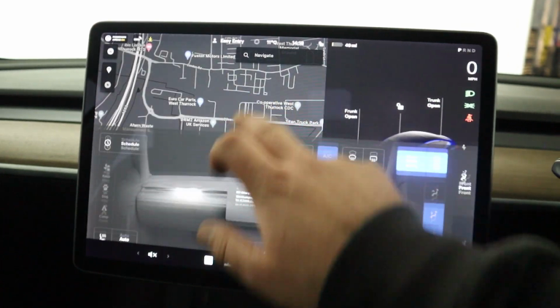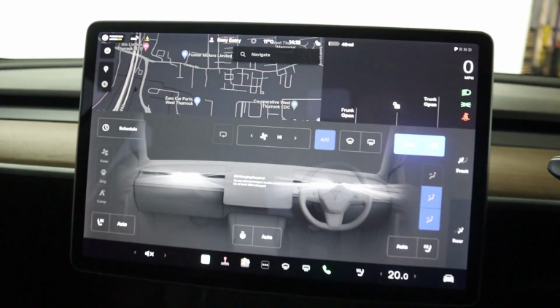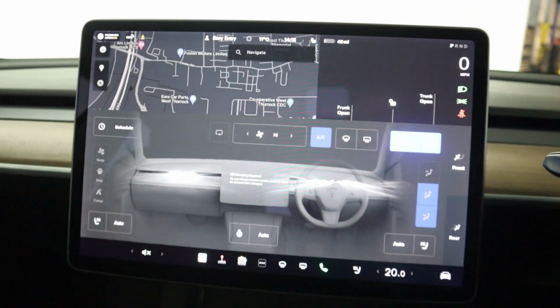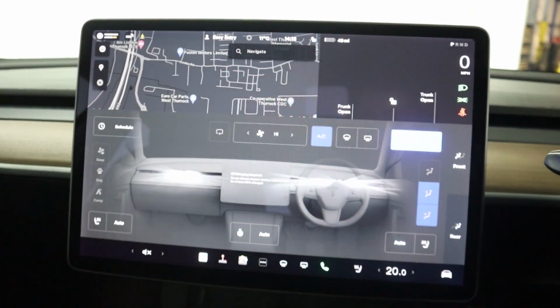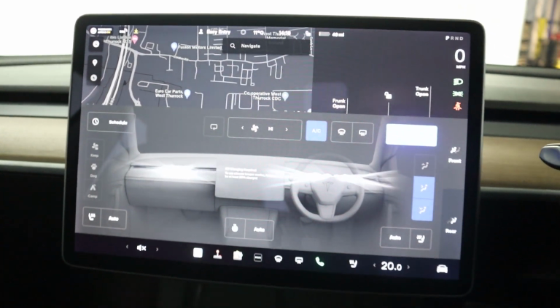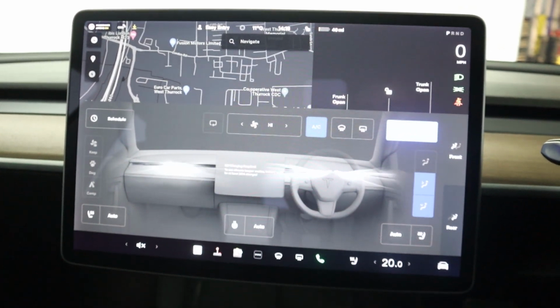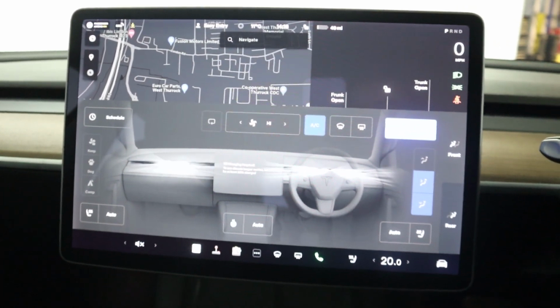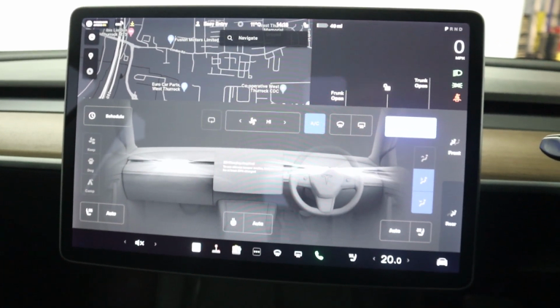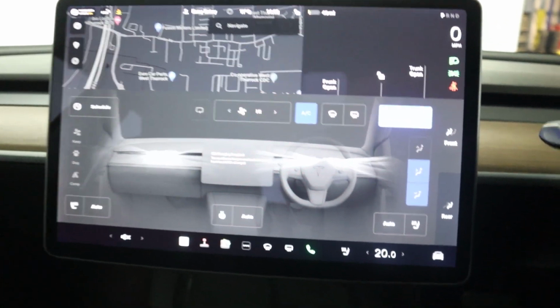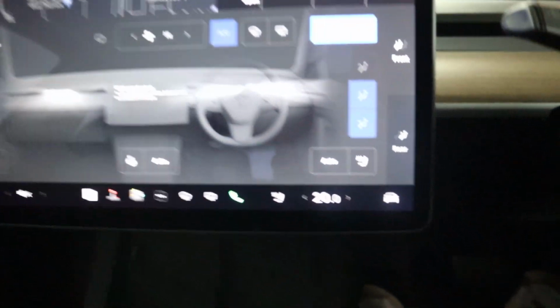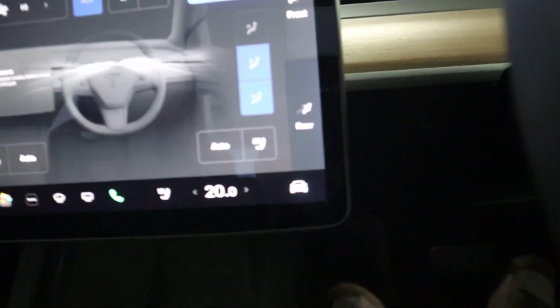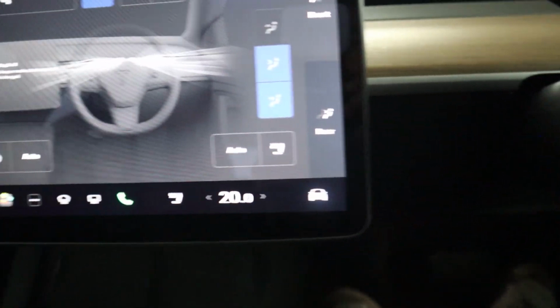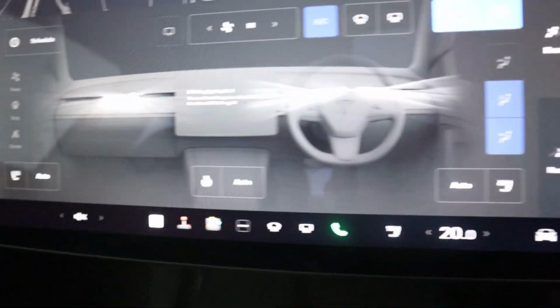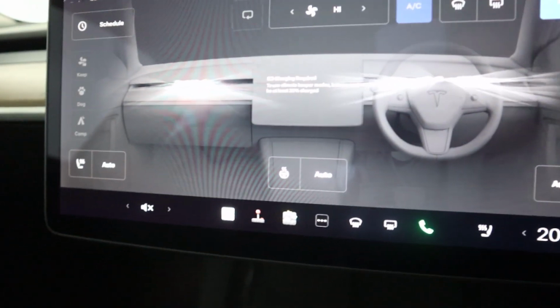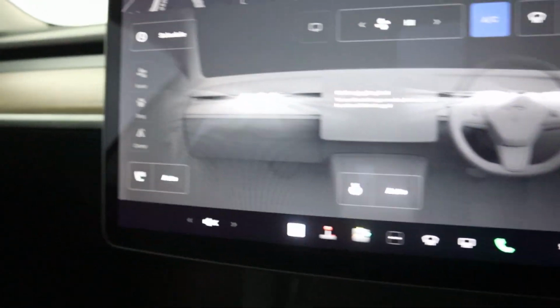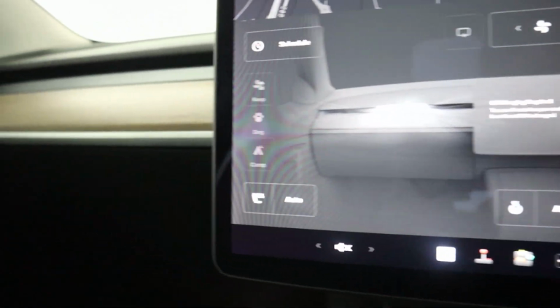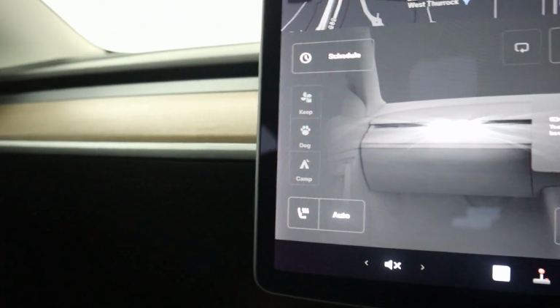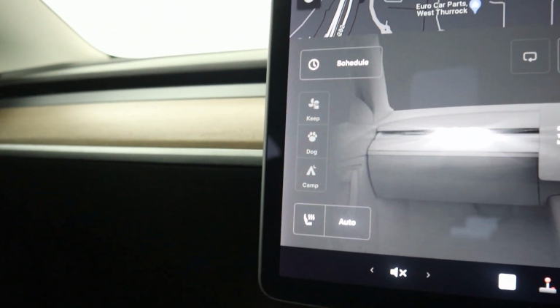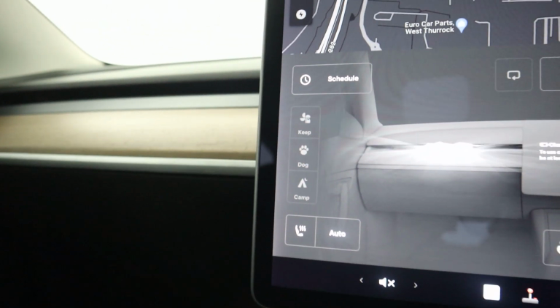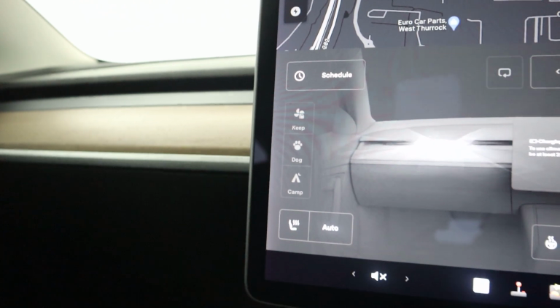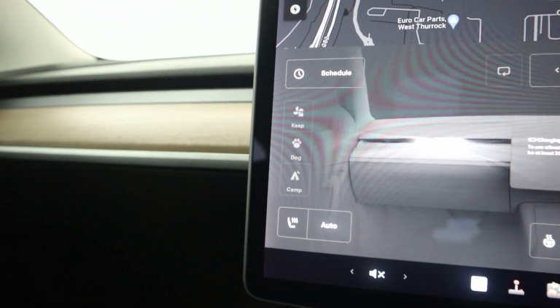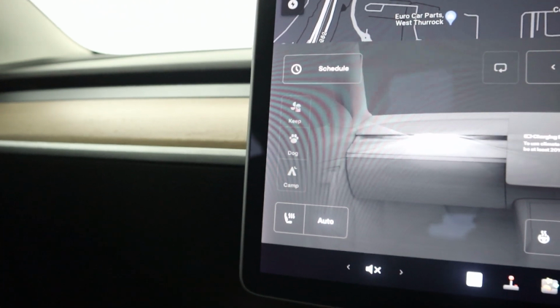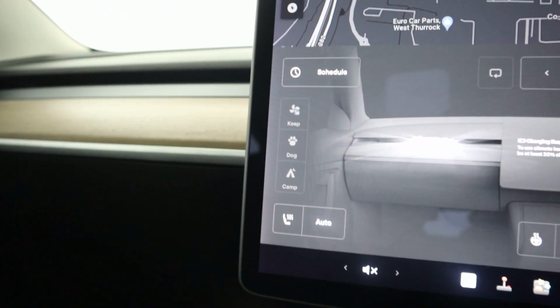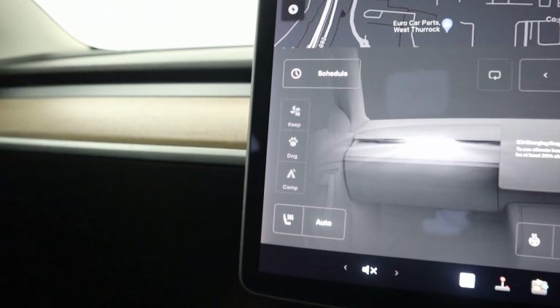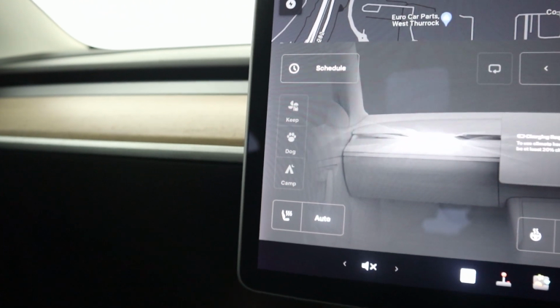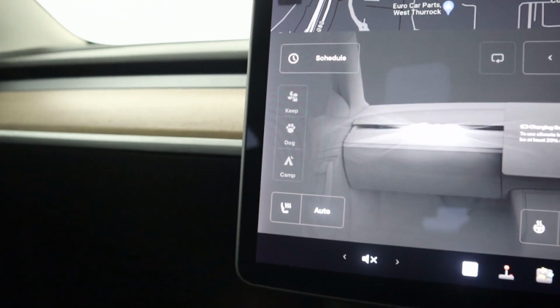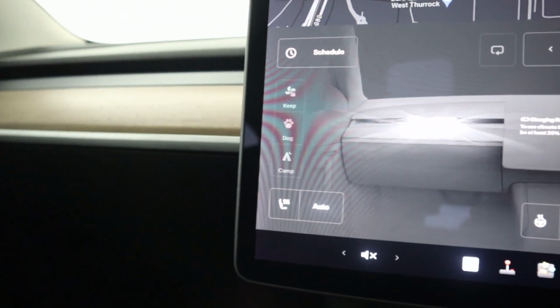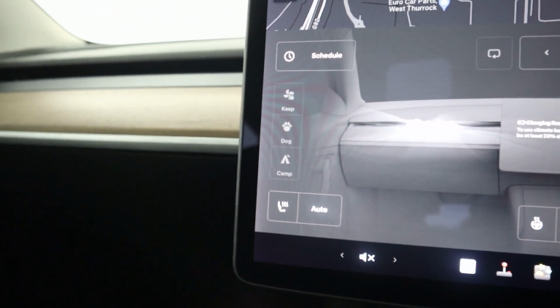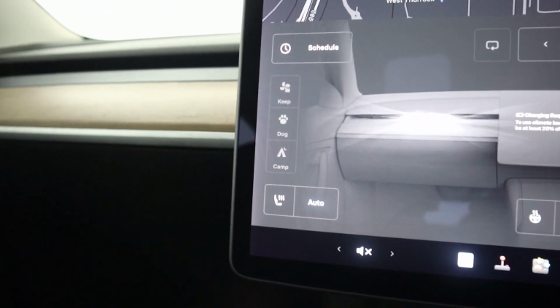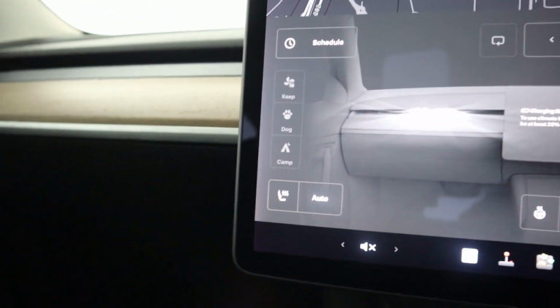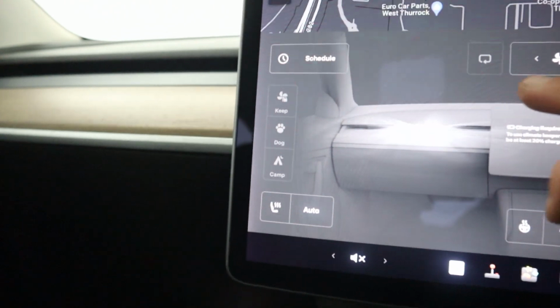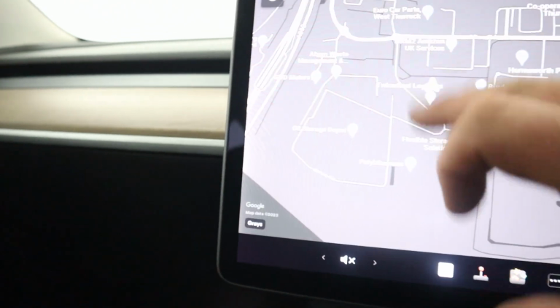All your climate controls are operated through the lower menu. You've got automatic heated seats as well as a heated steering wheel. And then some options here like dog mode — so if you need to keep your dog in the car for a few minutes it keeps it at a nice temperature. And then camping mode if you want to camp out in your car.